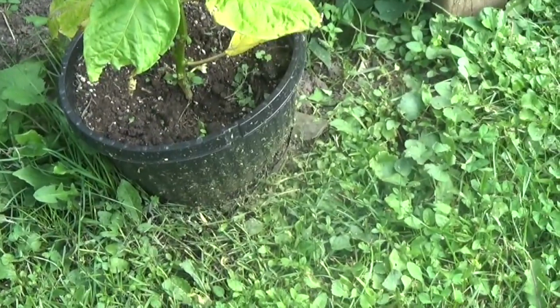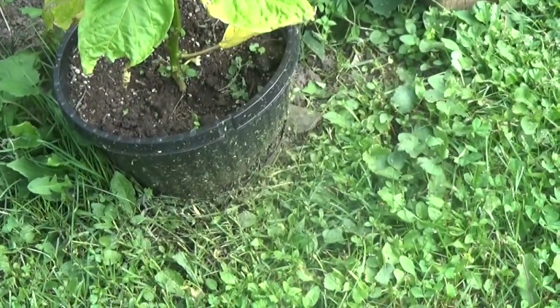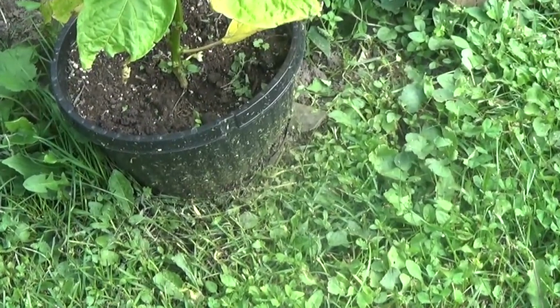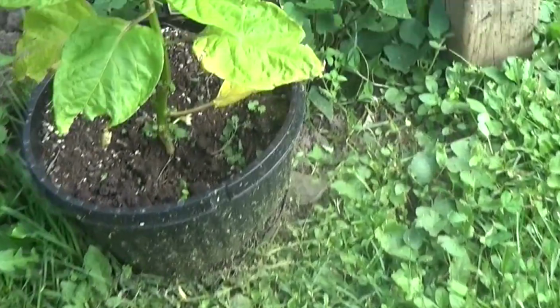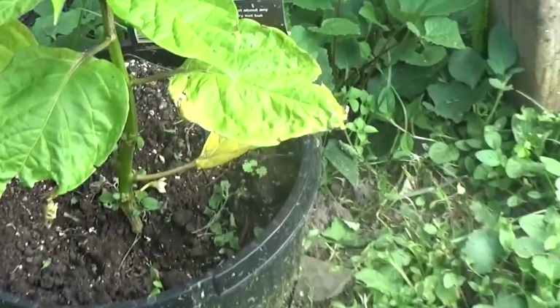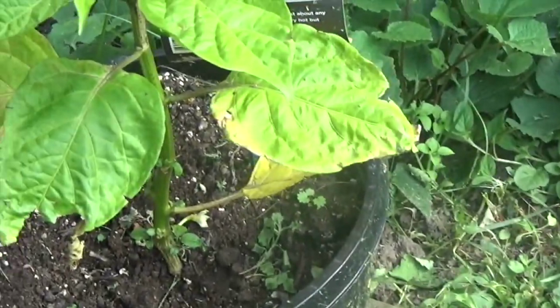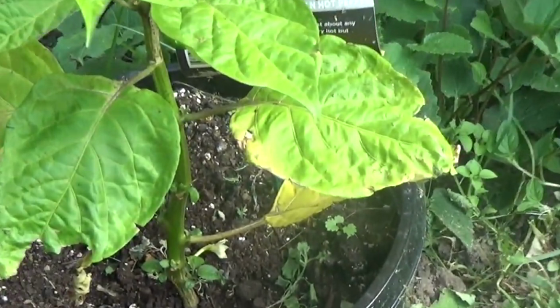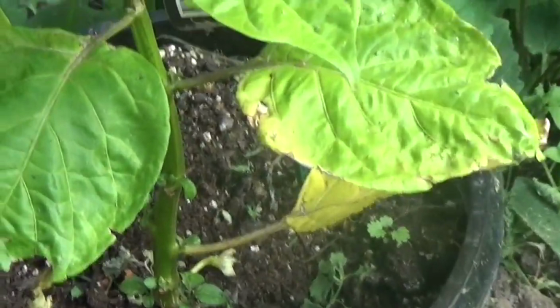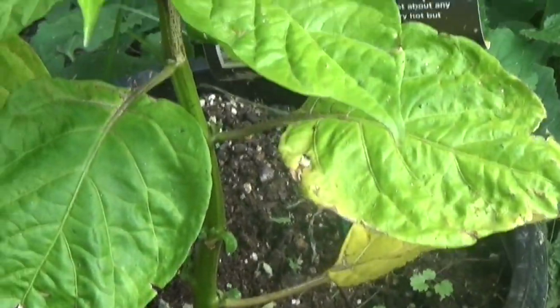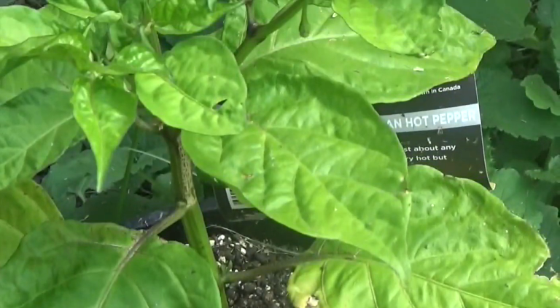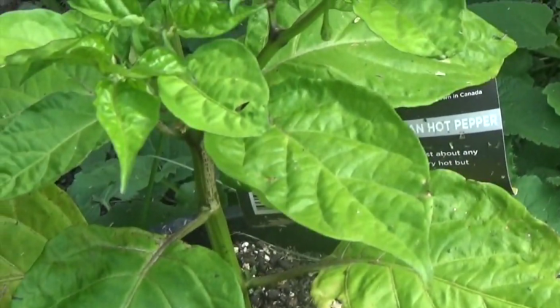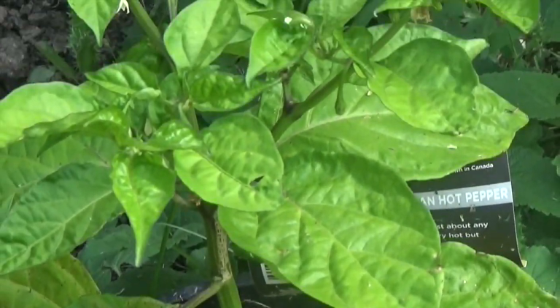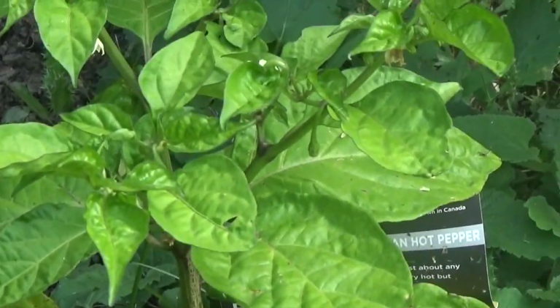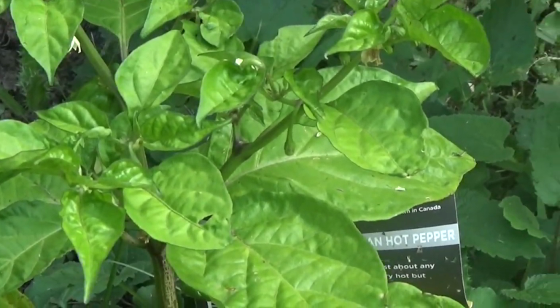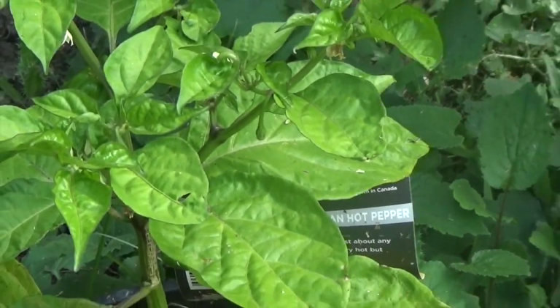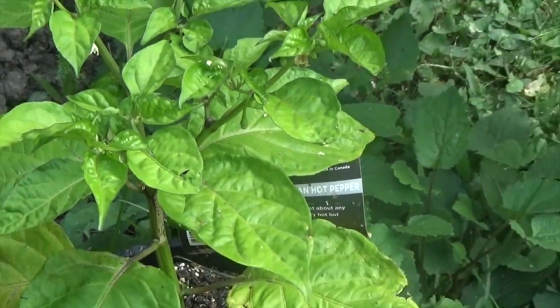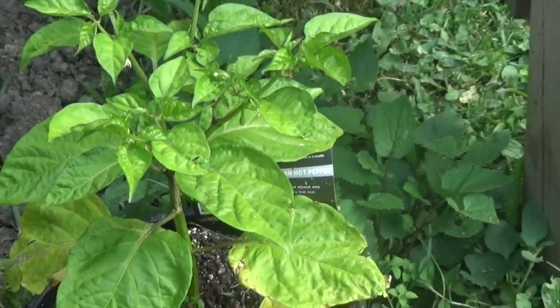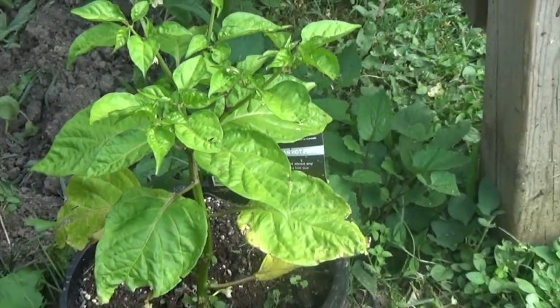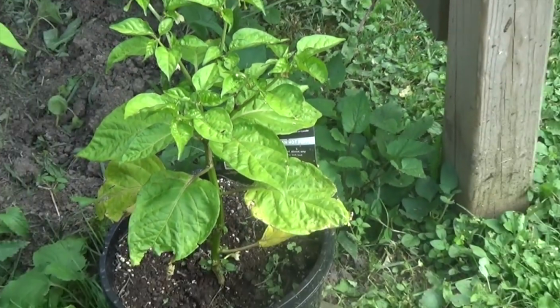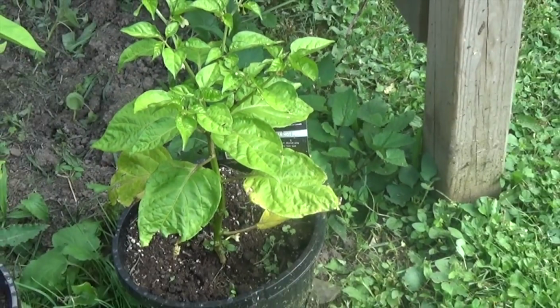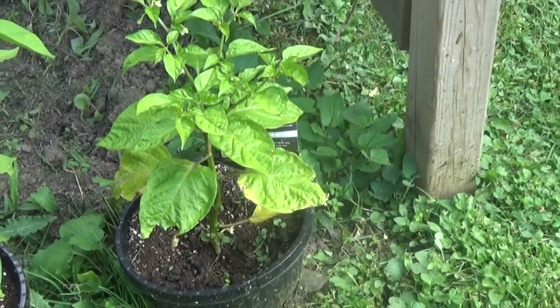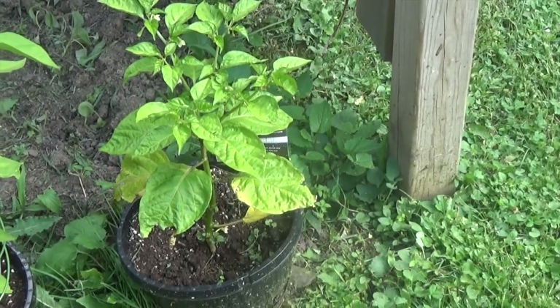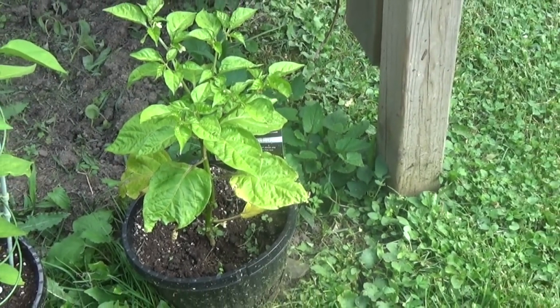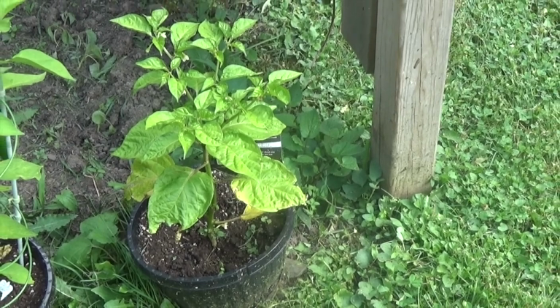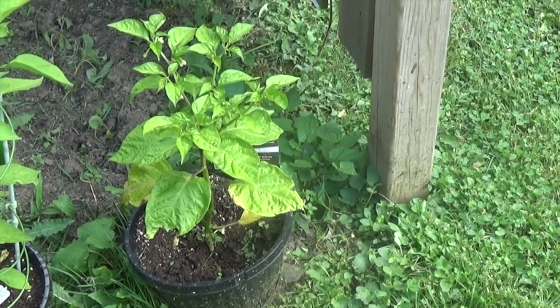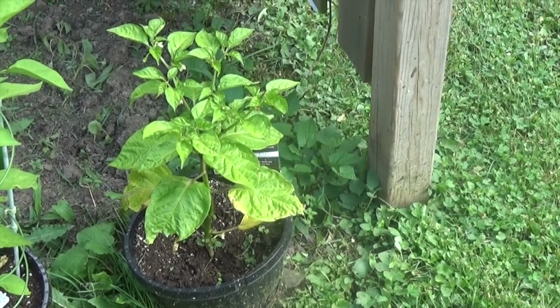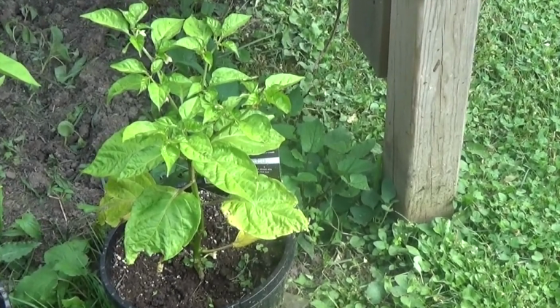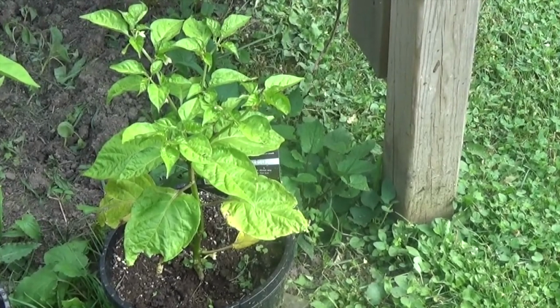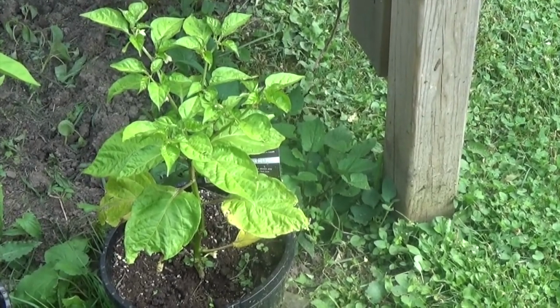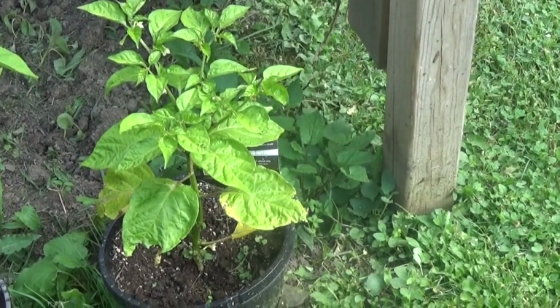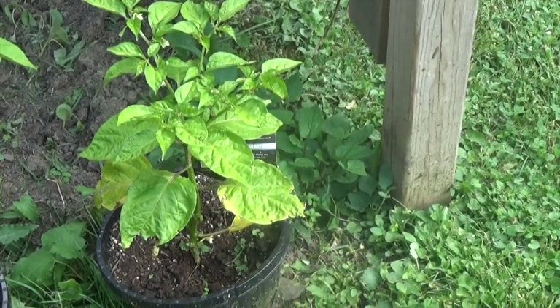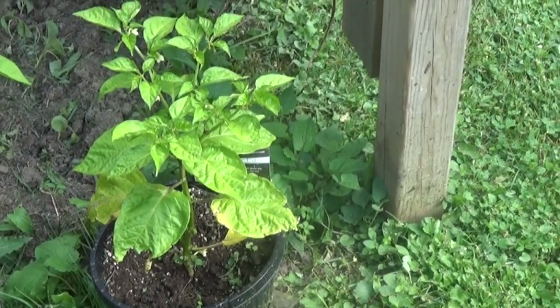Okay my friends, it's been about five weeks since I planted this scotch bonnet pepper and look at it — it's grown beautifully. There are peppers on the tree and it looks wonderful.